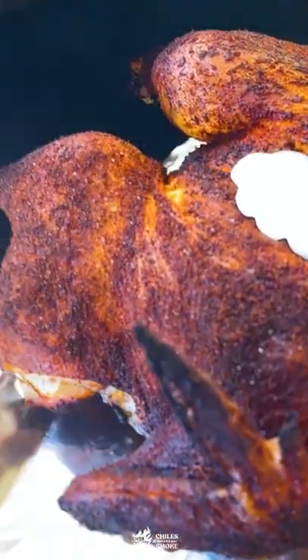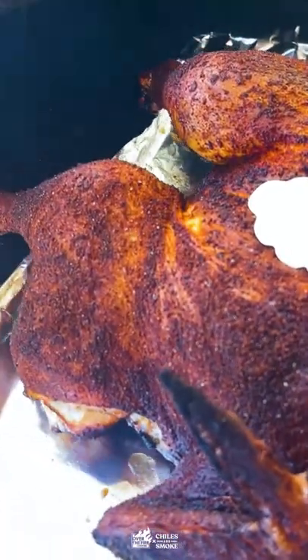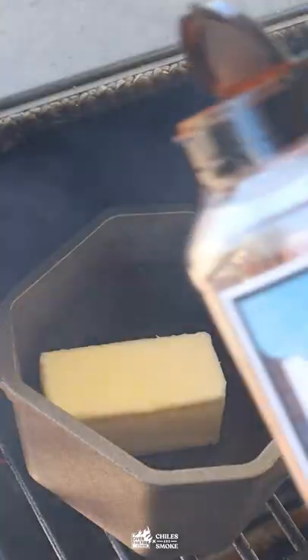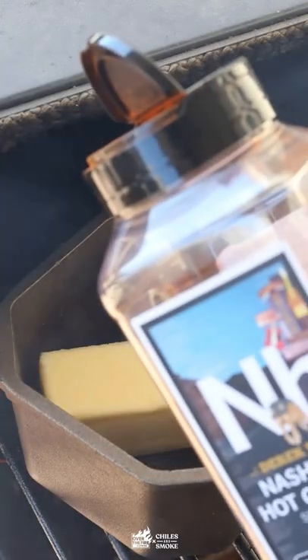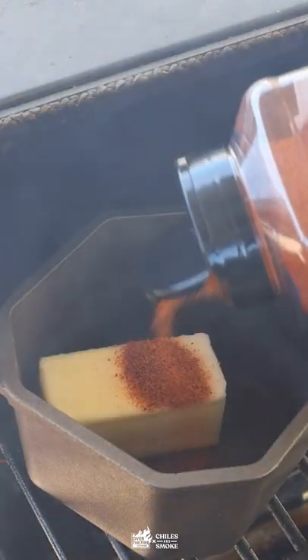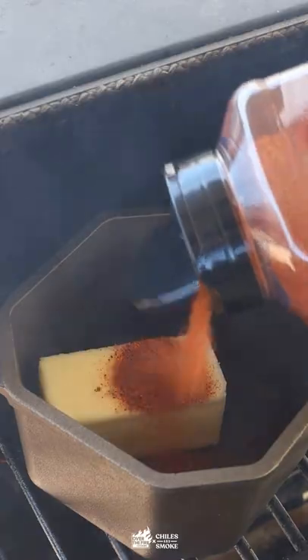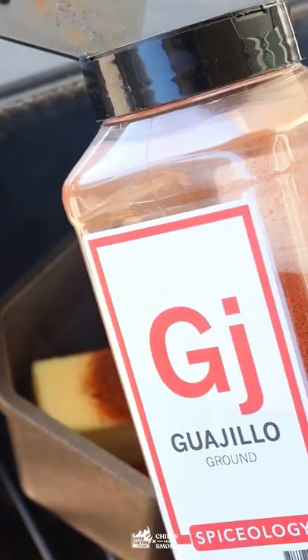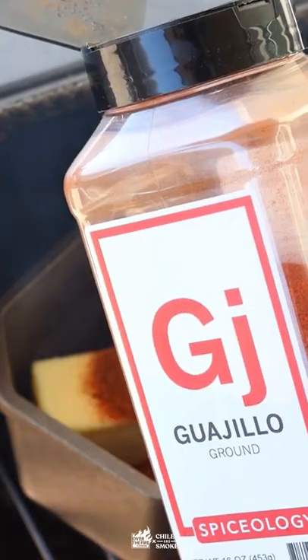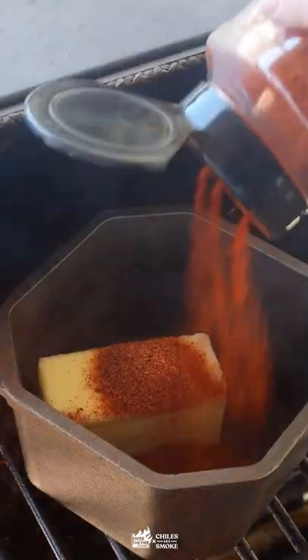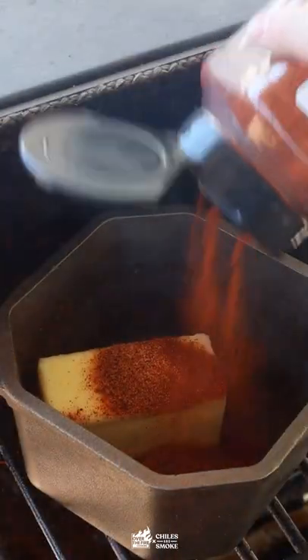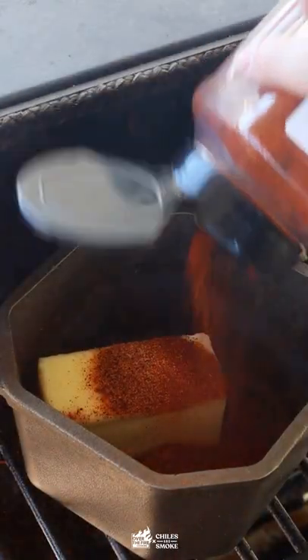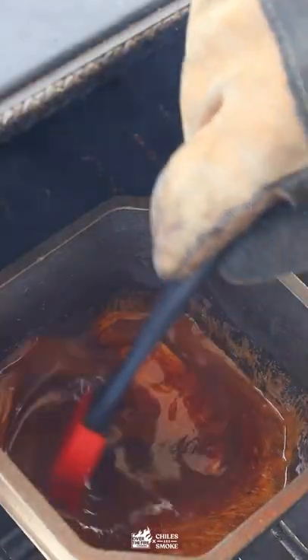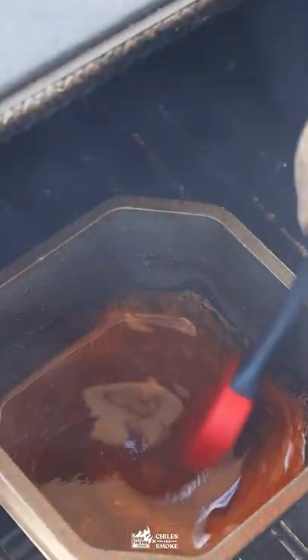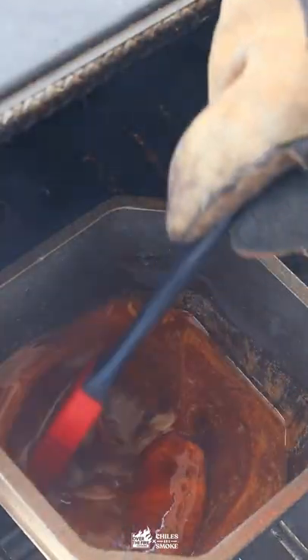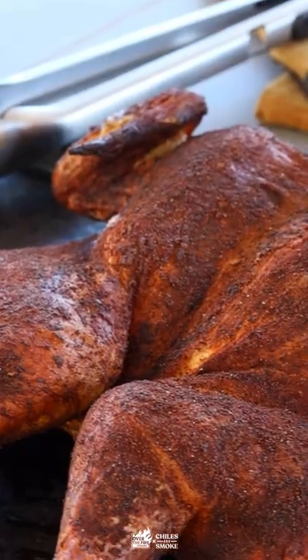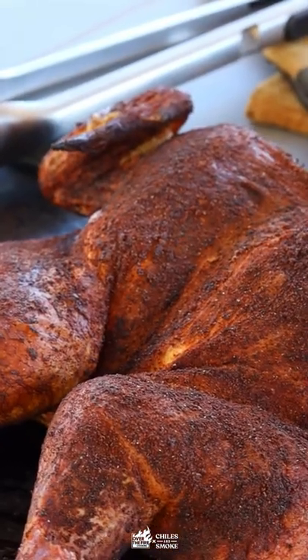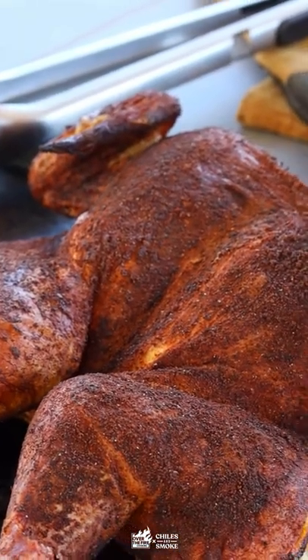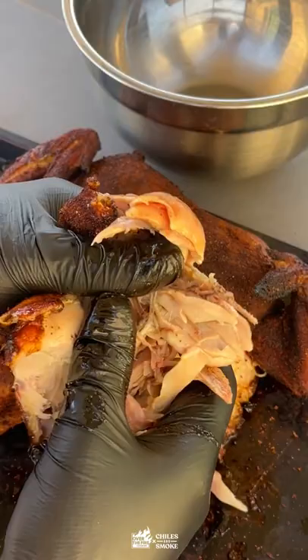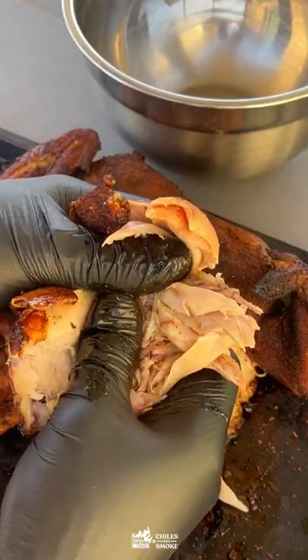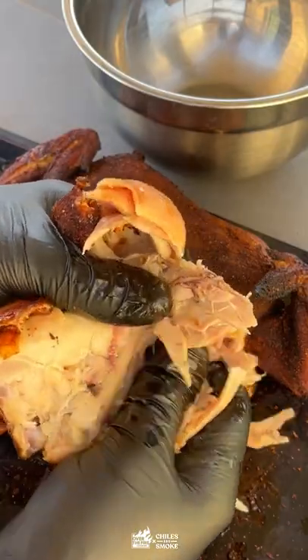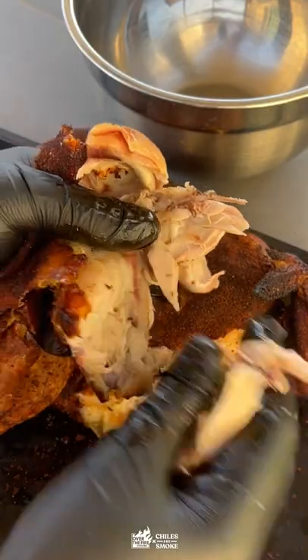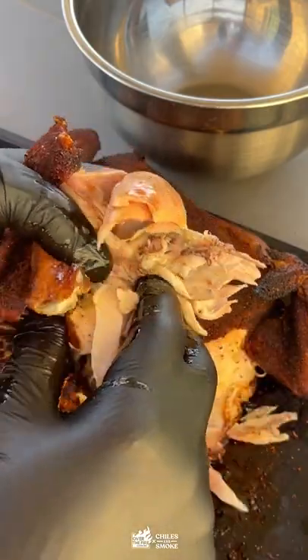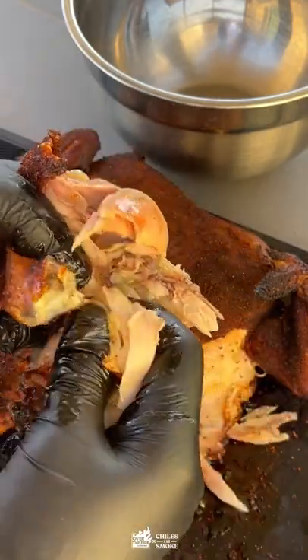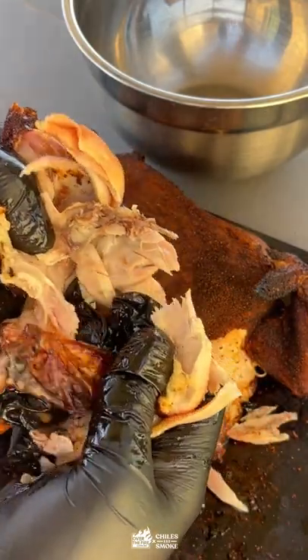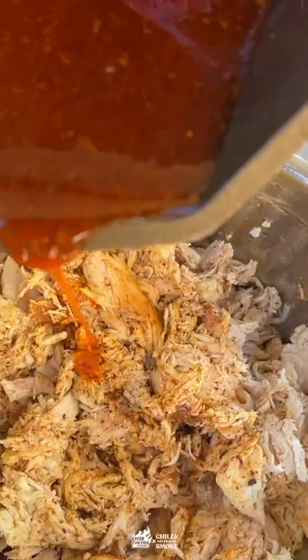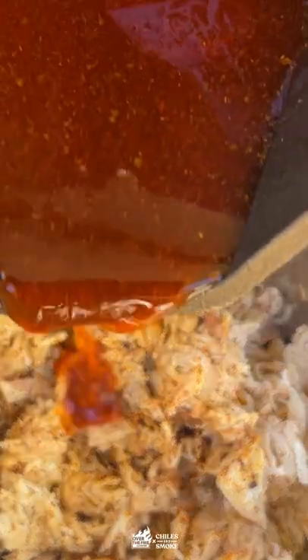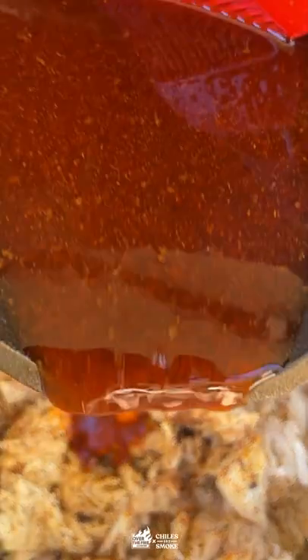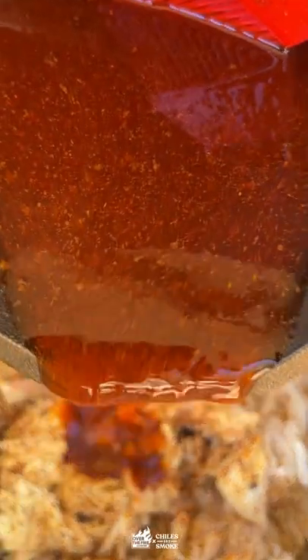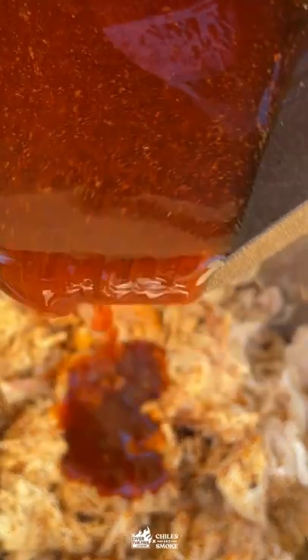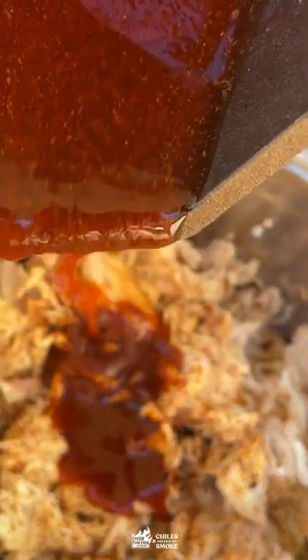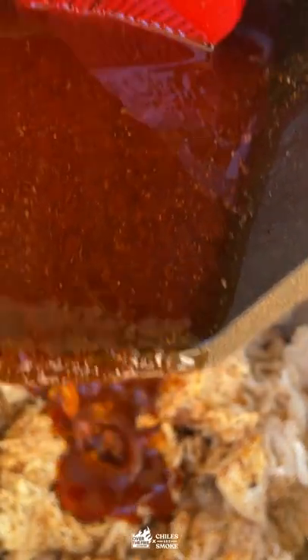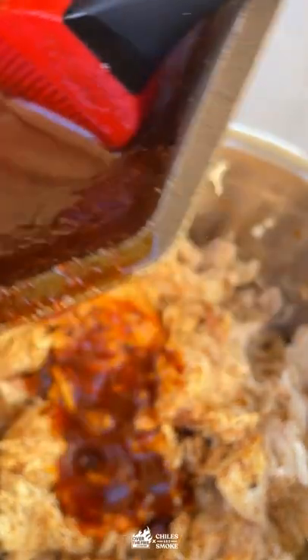Then we'll make a spicy butter using Nashville Hot and guajillo — this is going to be for basting the sandwiches. Pull apart that chicken when it's cooled off and pour in a little bit of that butter to season it.